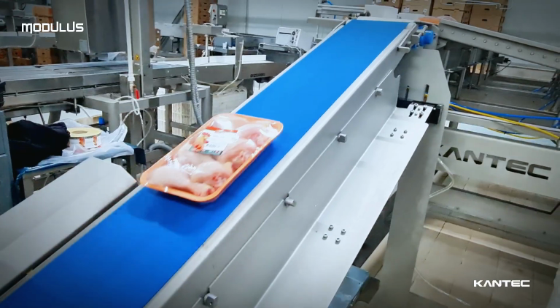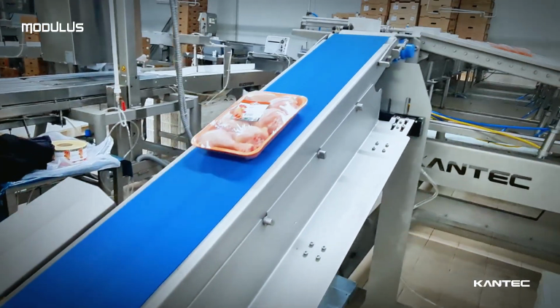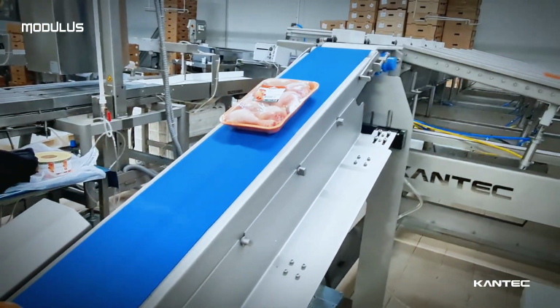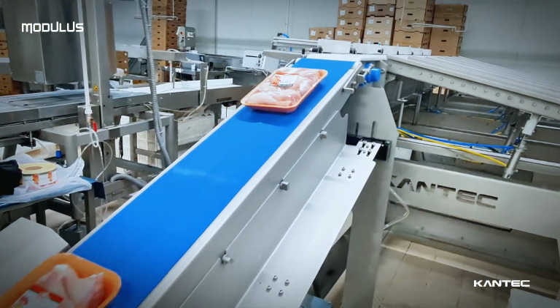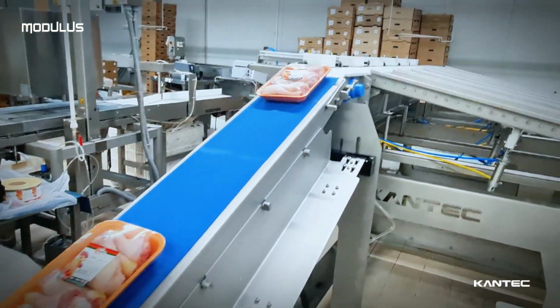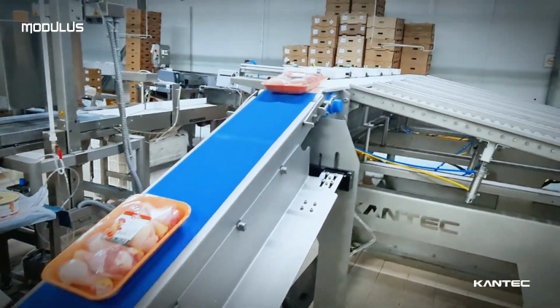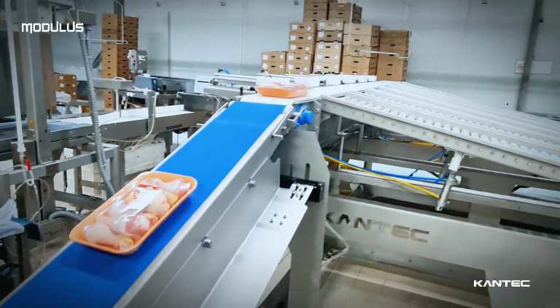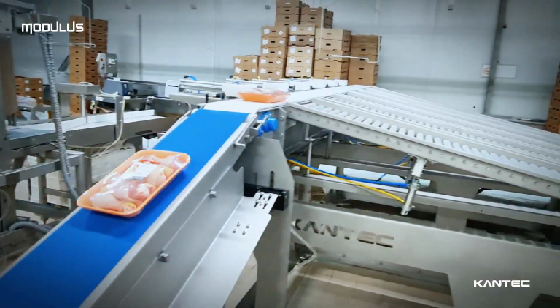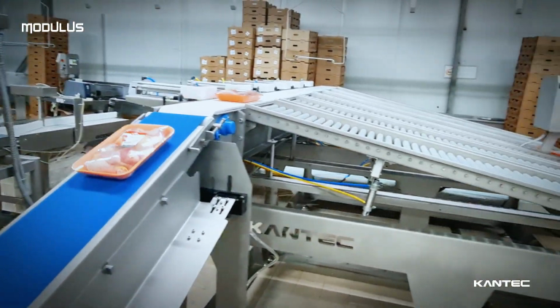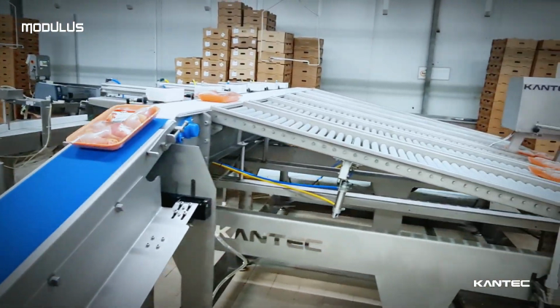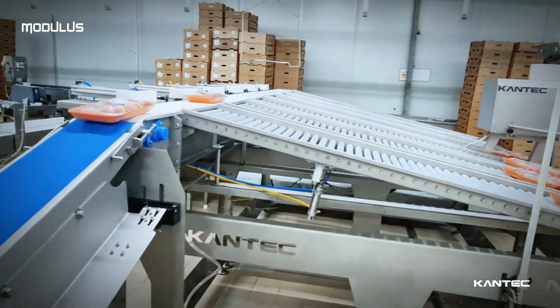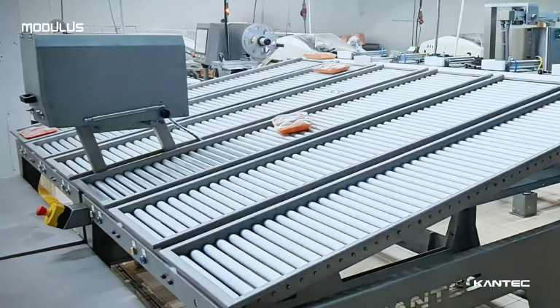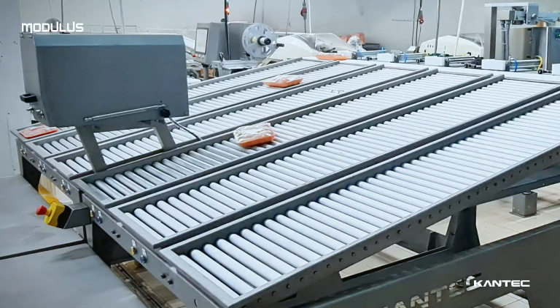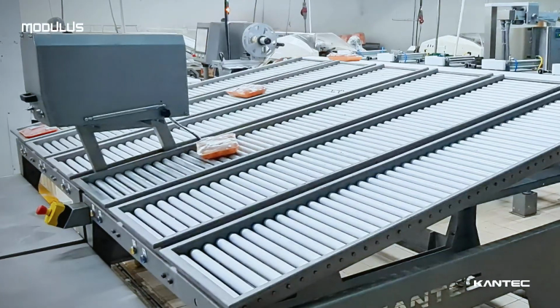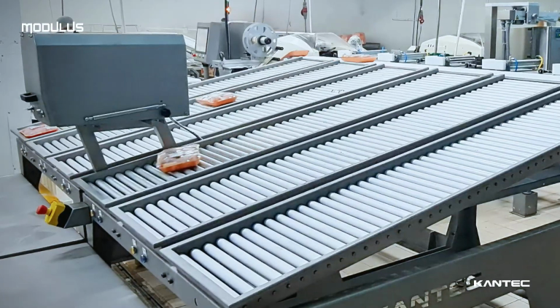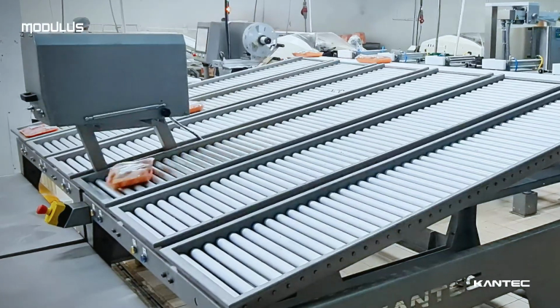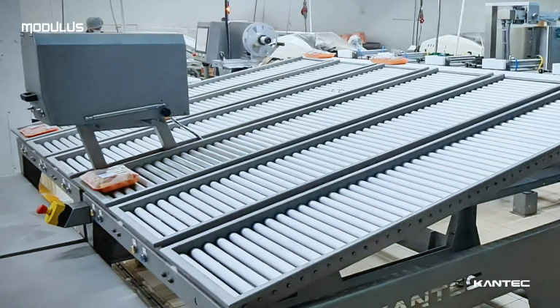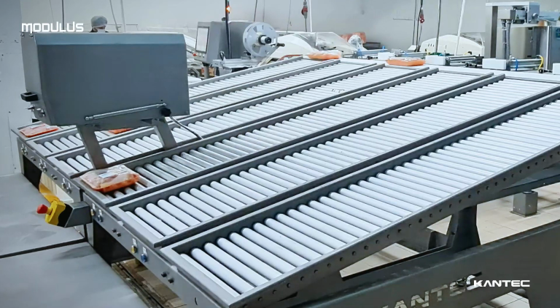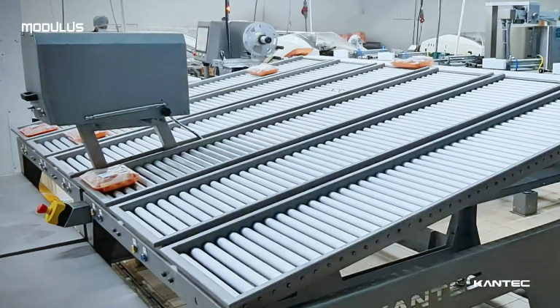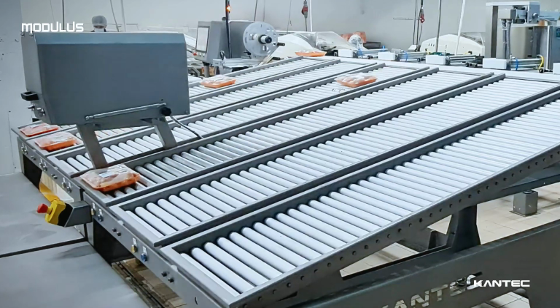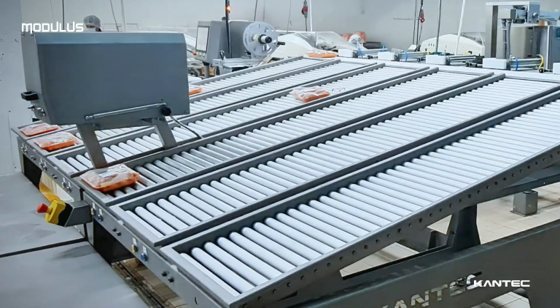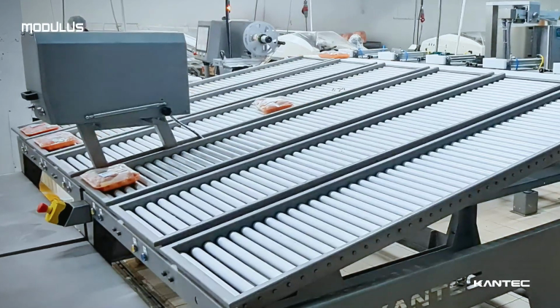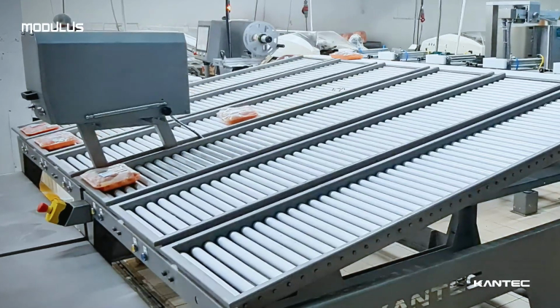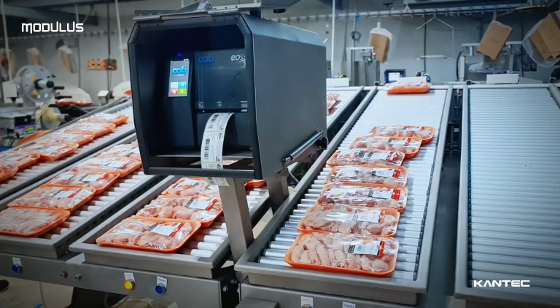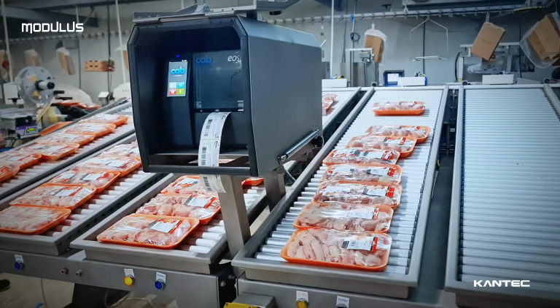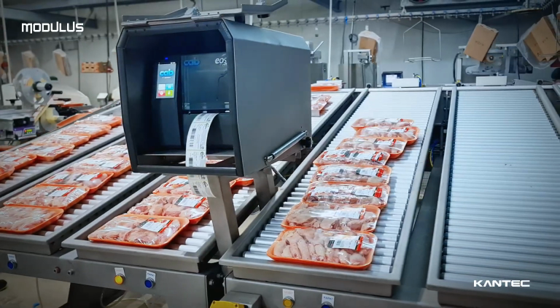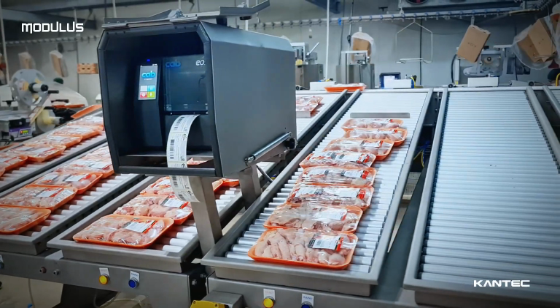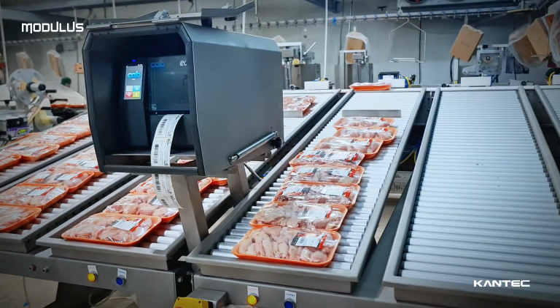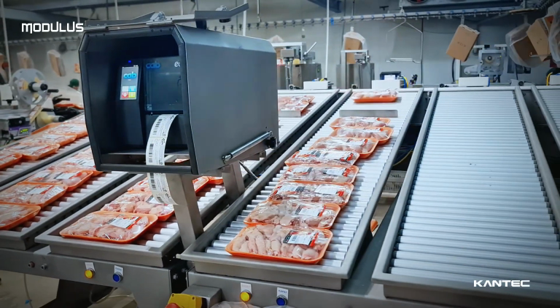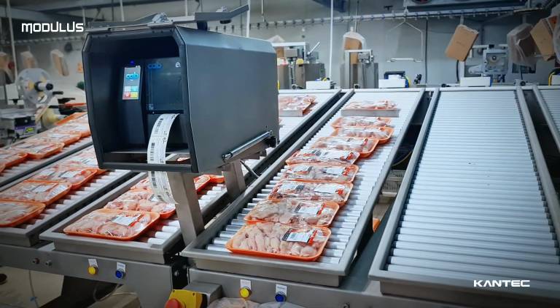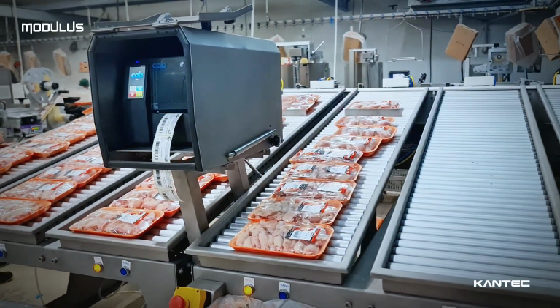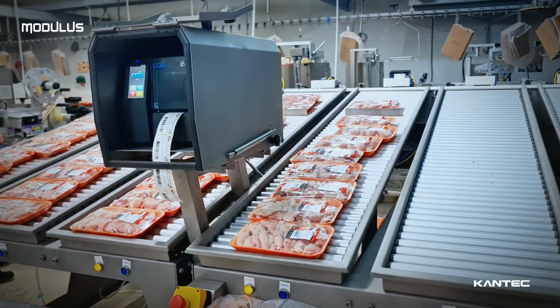This order classifies your products based on their weight and type, streamlining your shipping processes by organizing items according to their attributes for more efficient management.